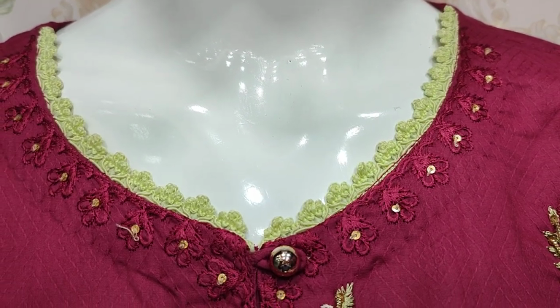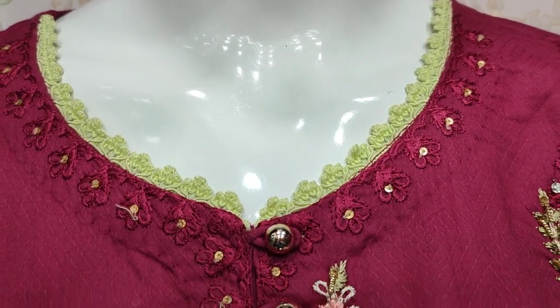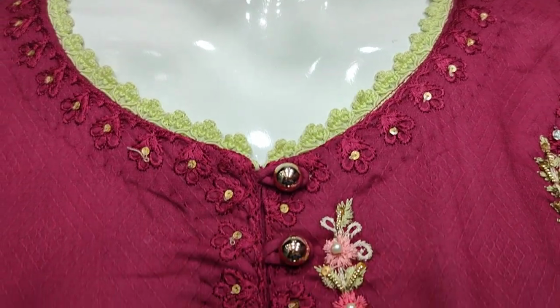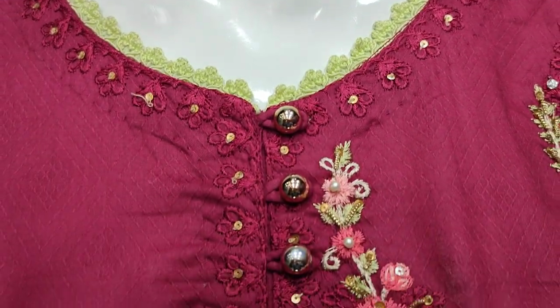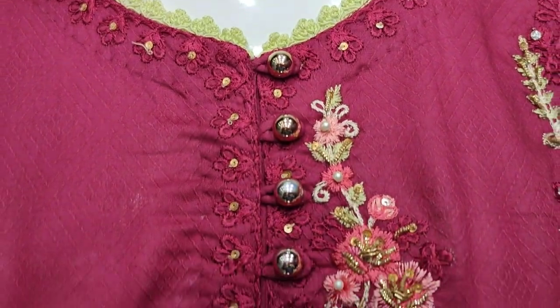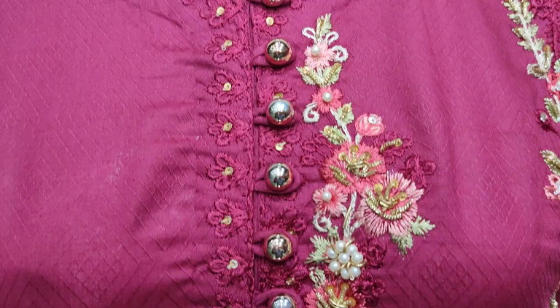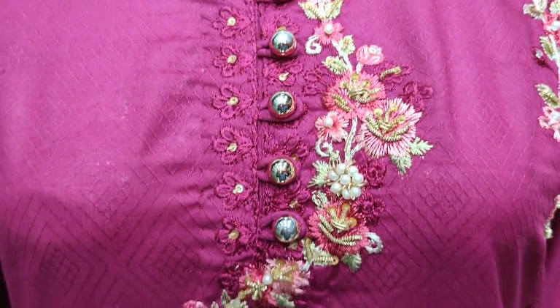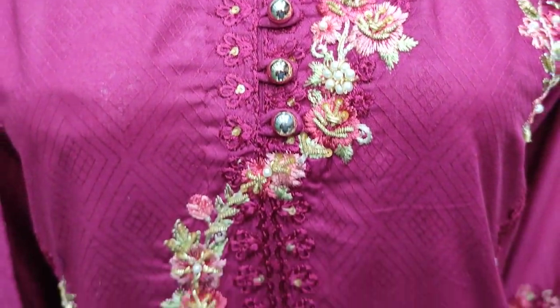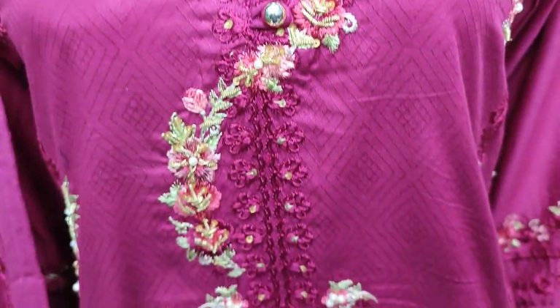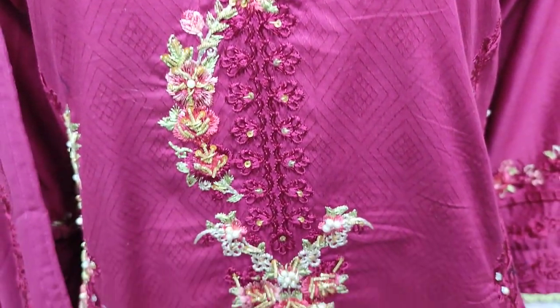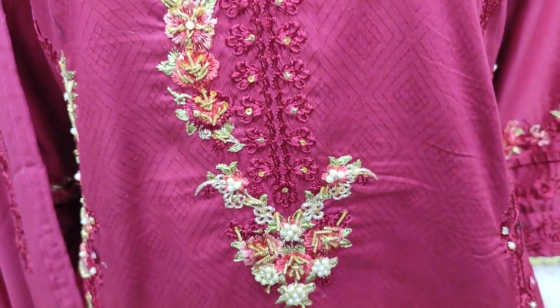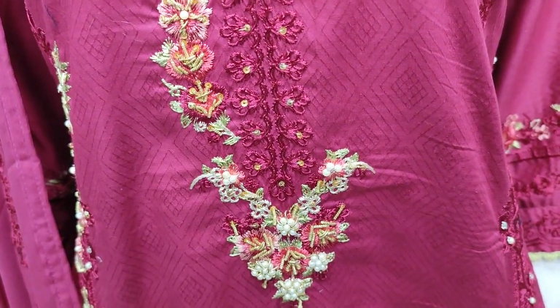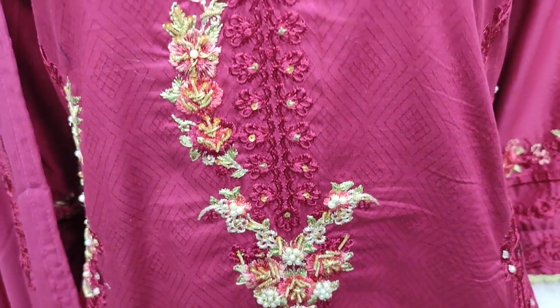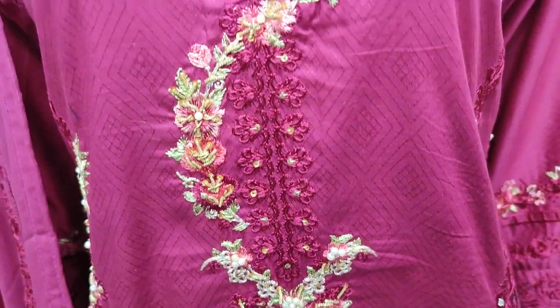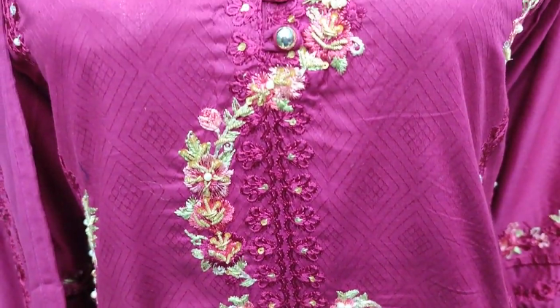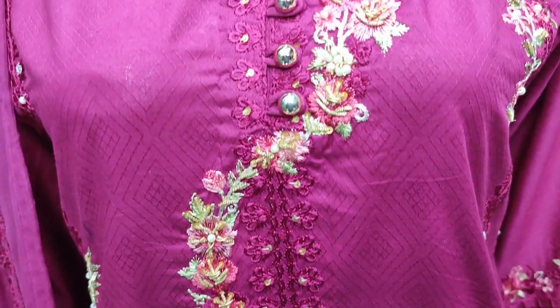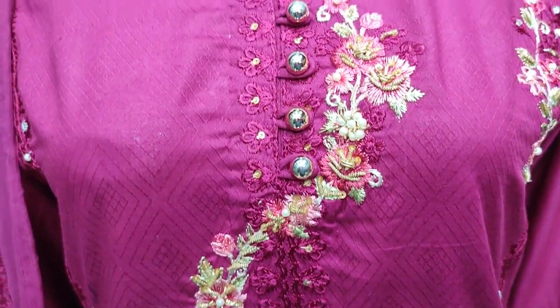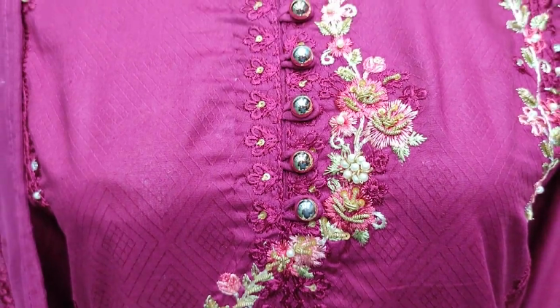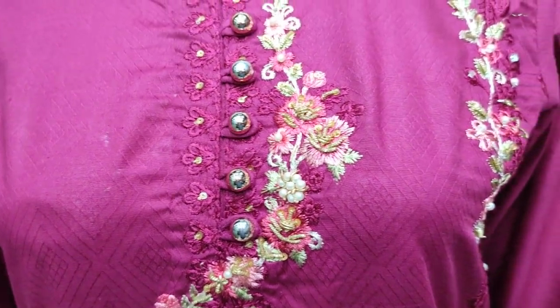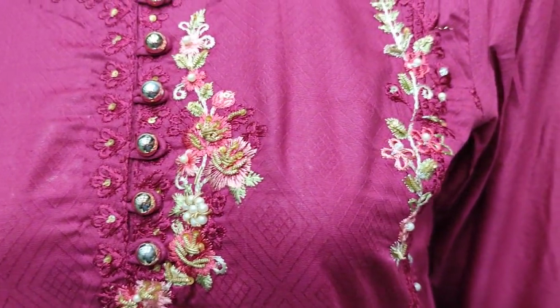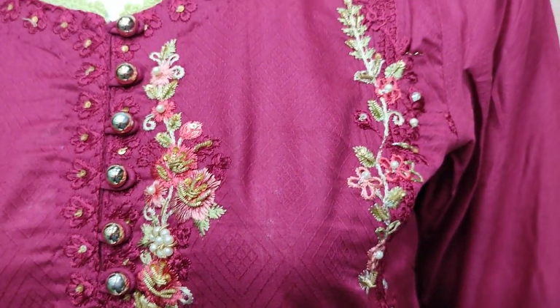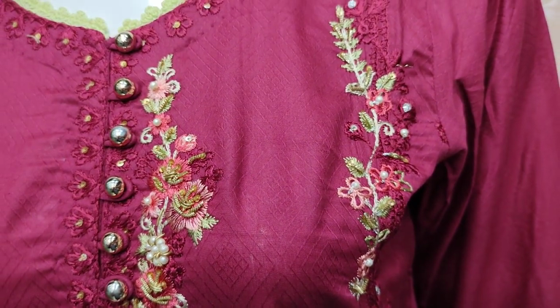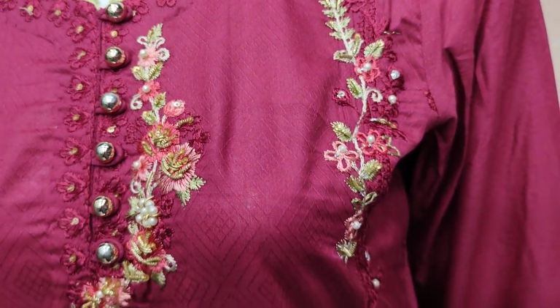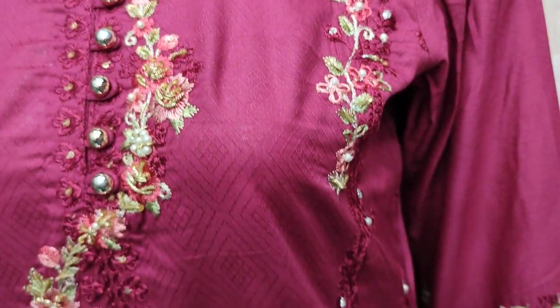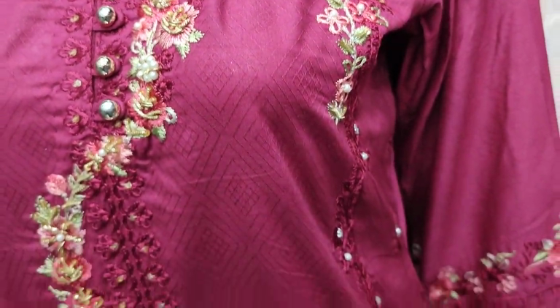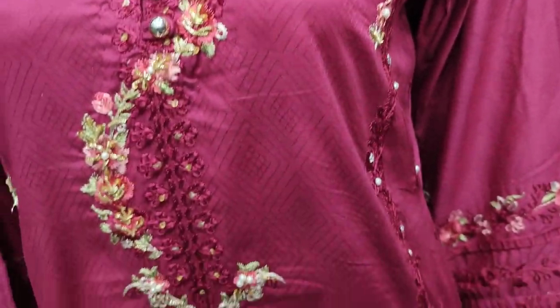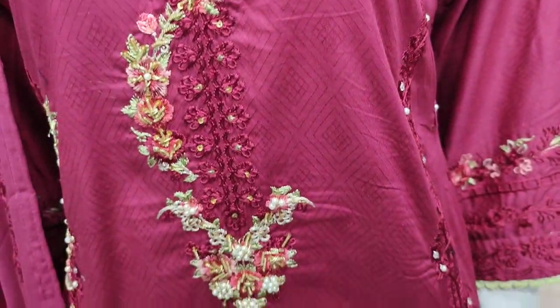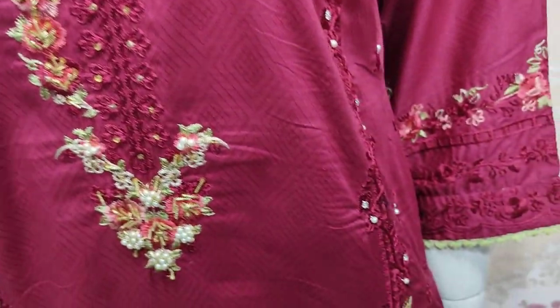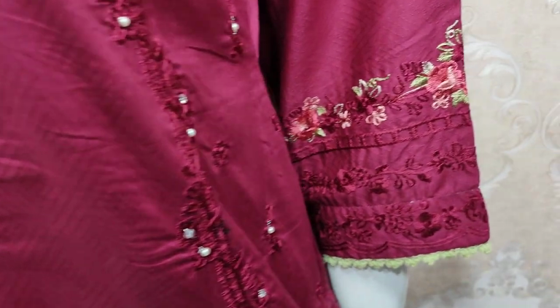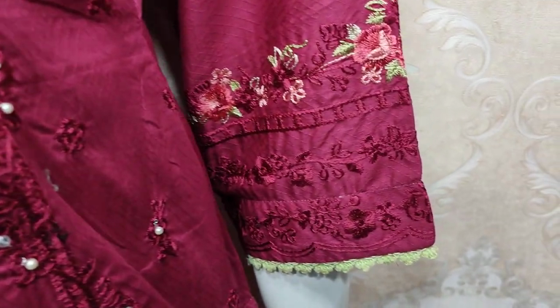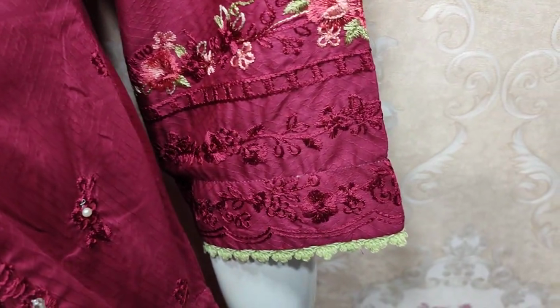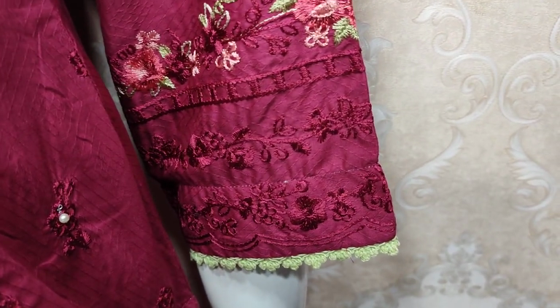This is the stitching style. Embroidered neck and handwork touching. All over embroidered and handwork touching. This is the embroidered sleeve.